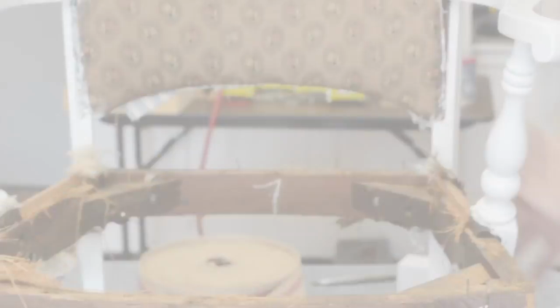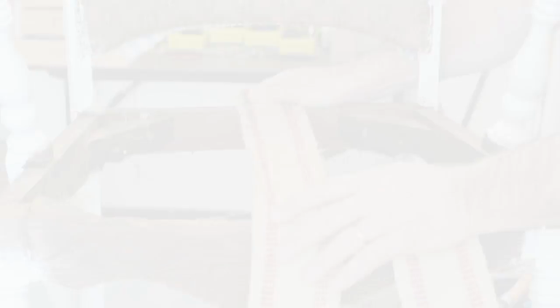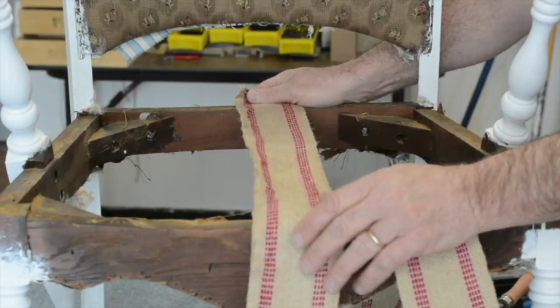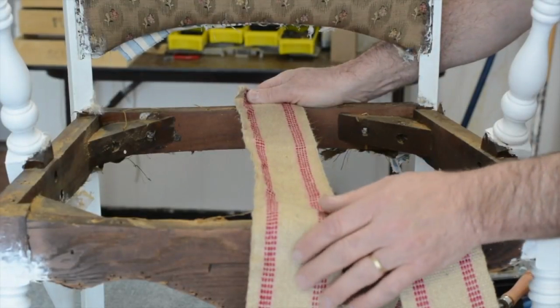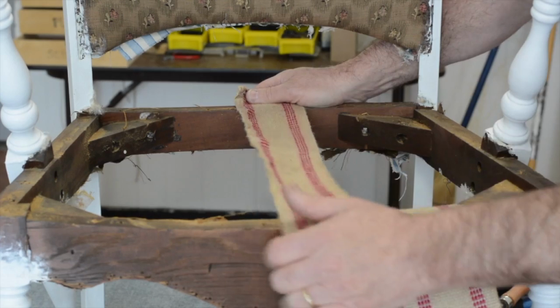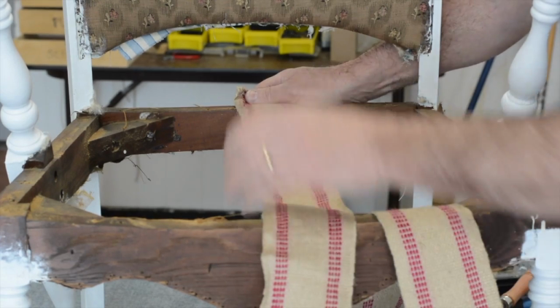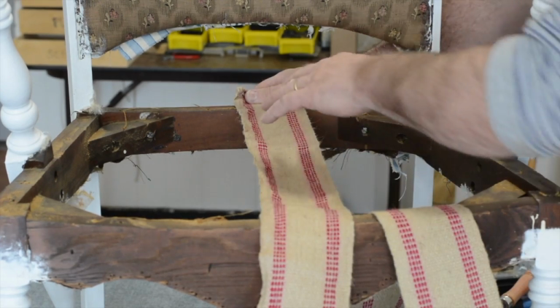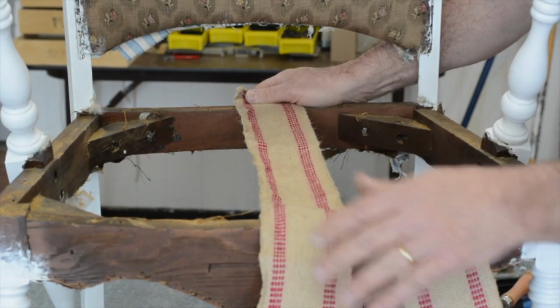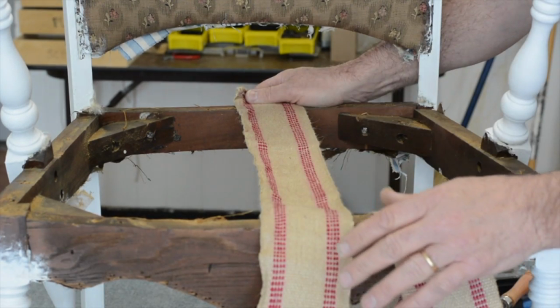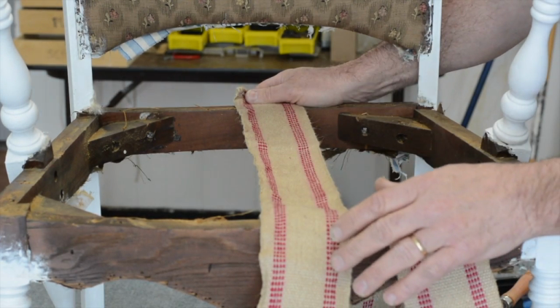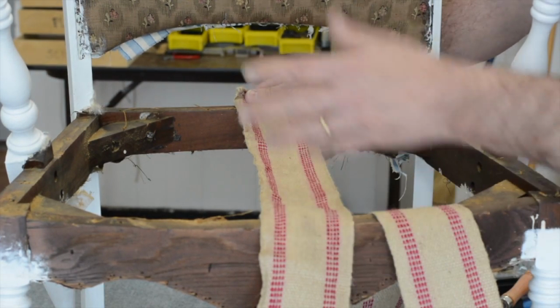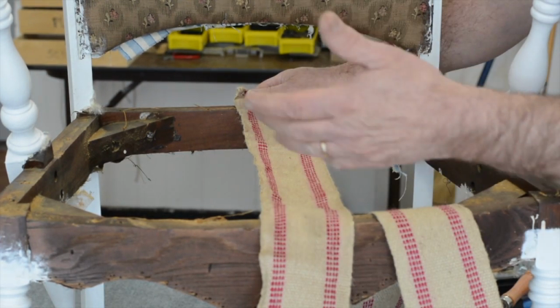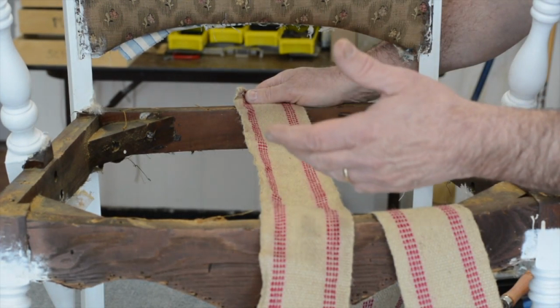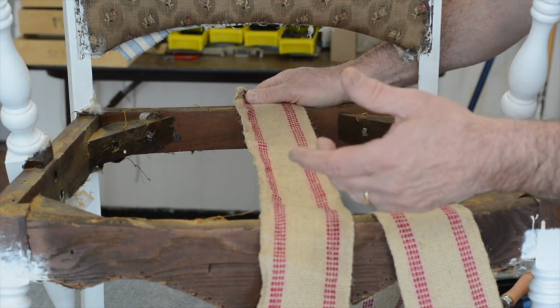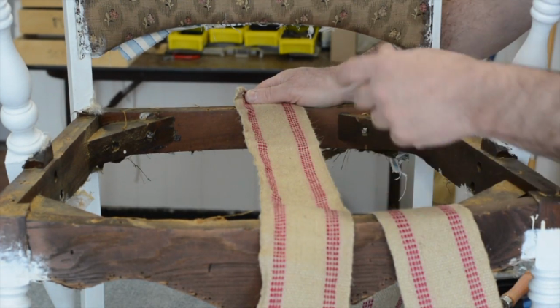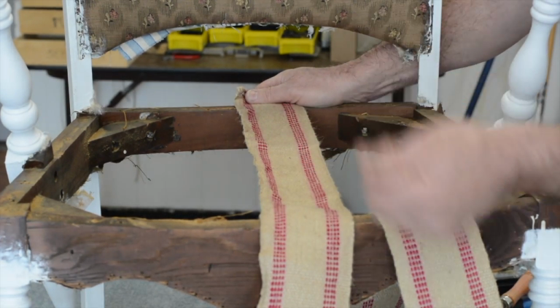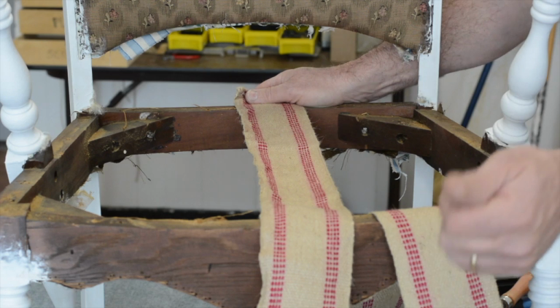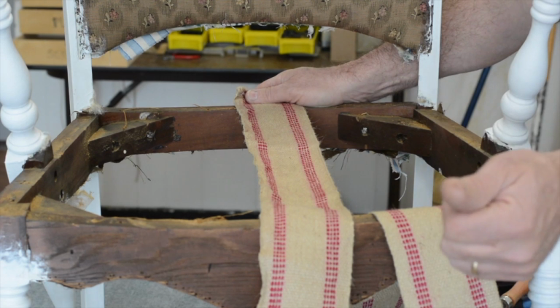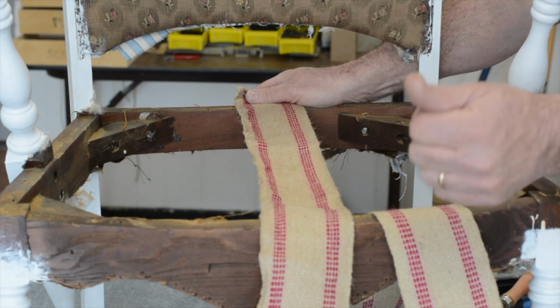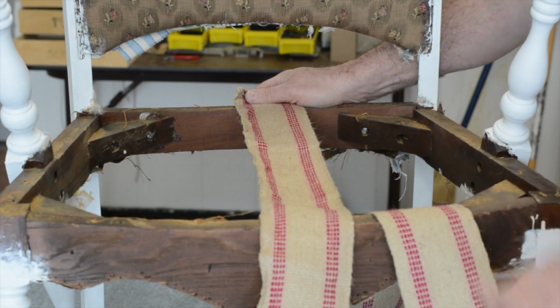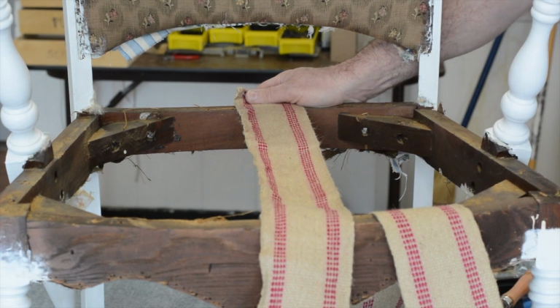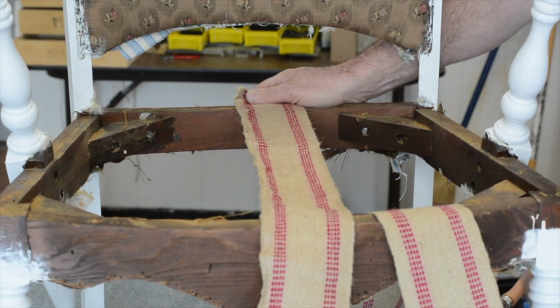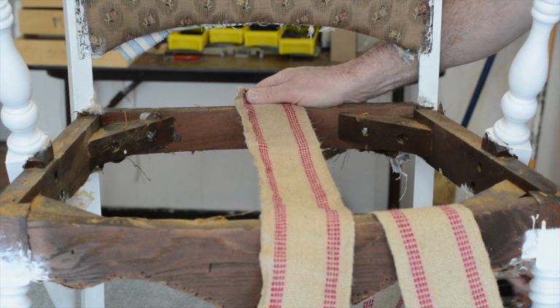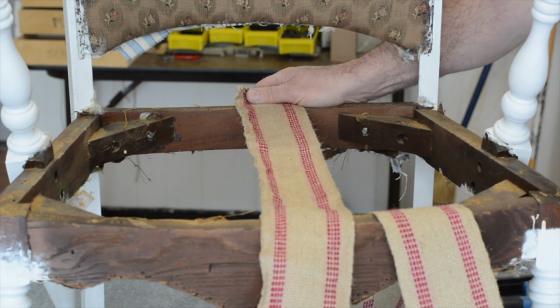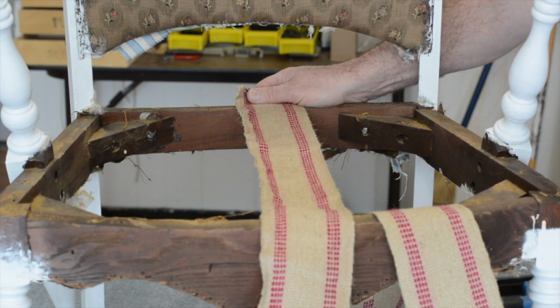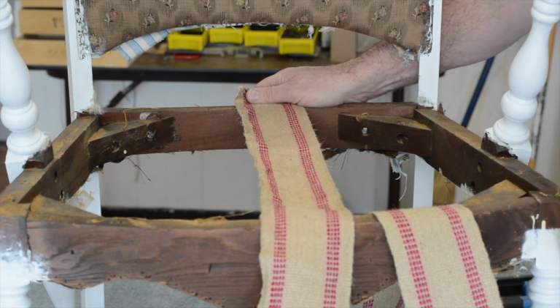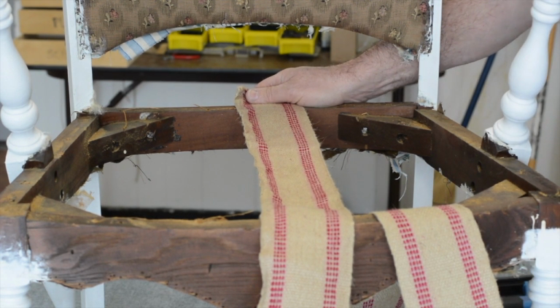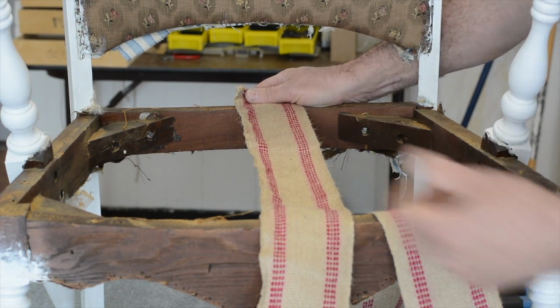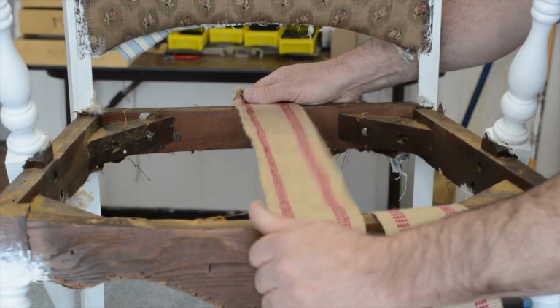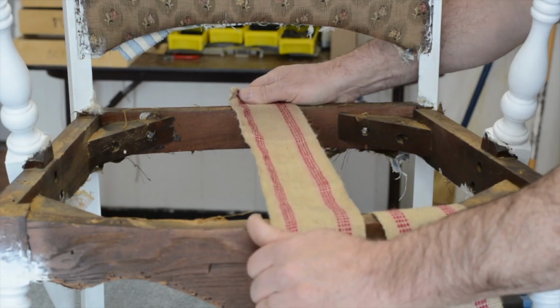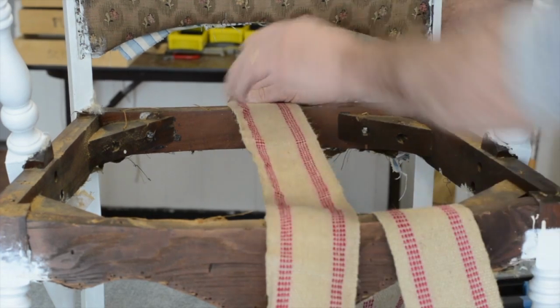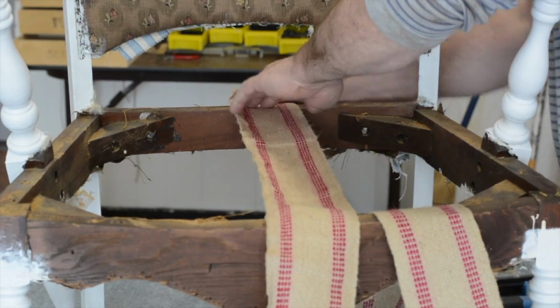For our saddle seat, you want to start webbing from the back to the front, not side to side. The back-to-front webbings are going to be stretched with our trusted webbing stretcher. Side to side is going to be a hand stretch, and I'll show you that in a minute.